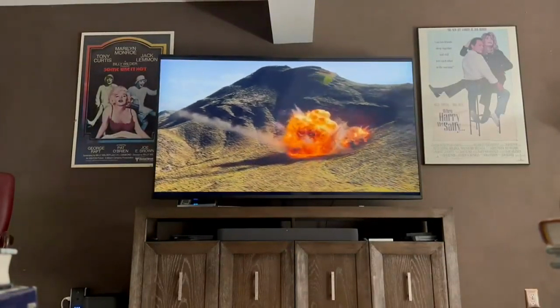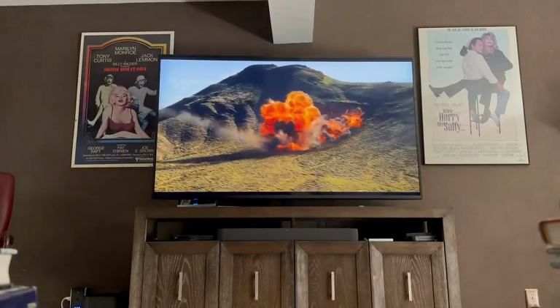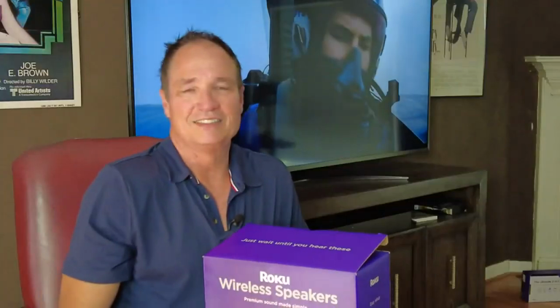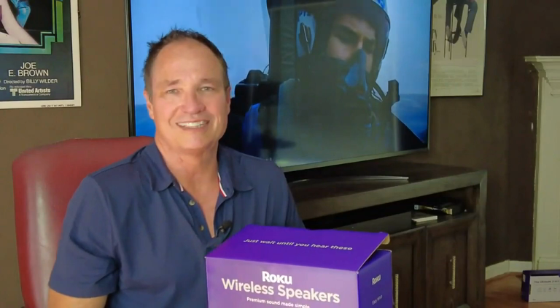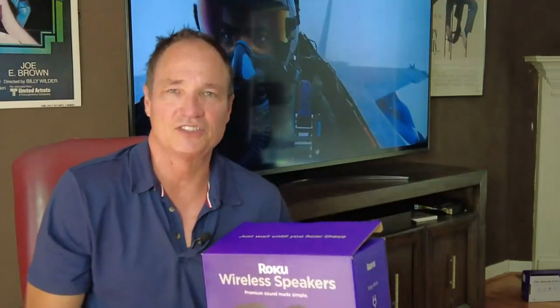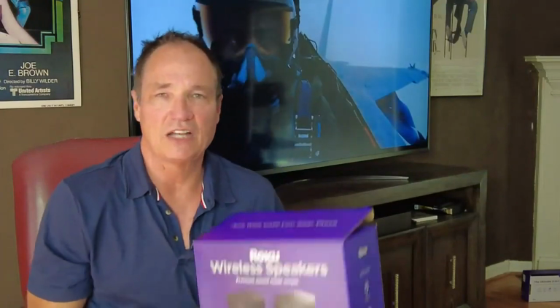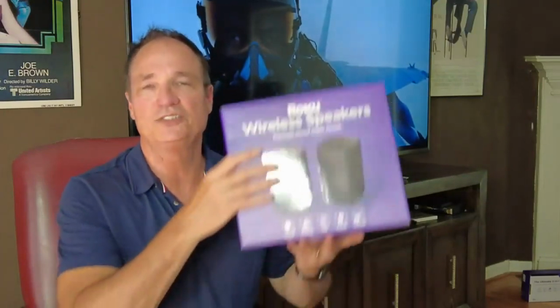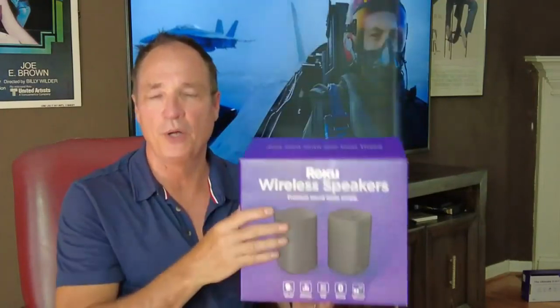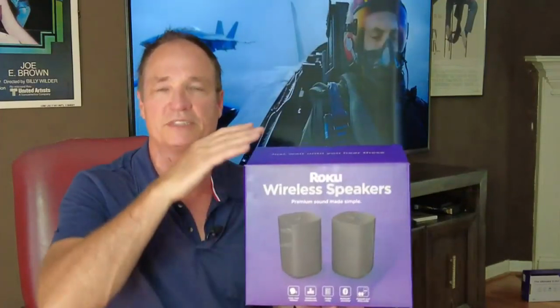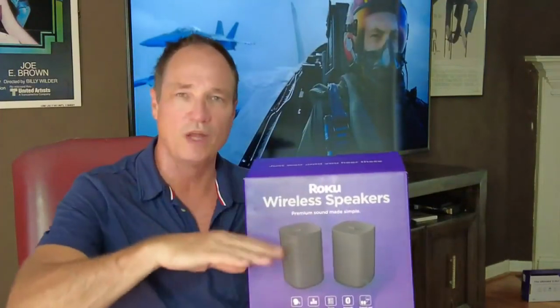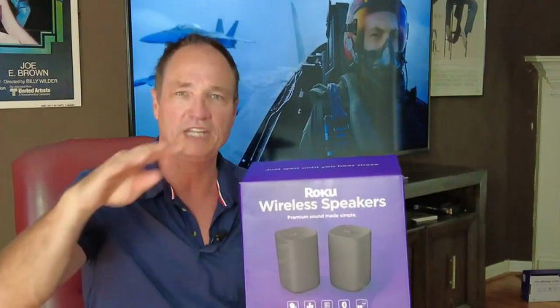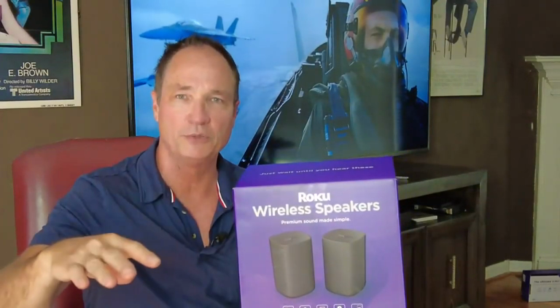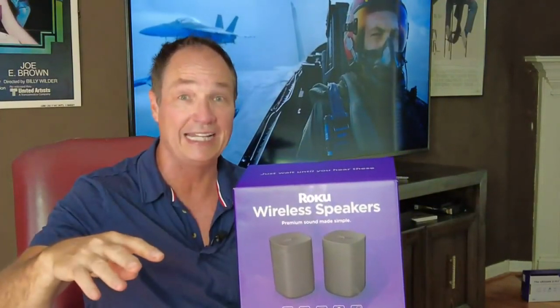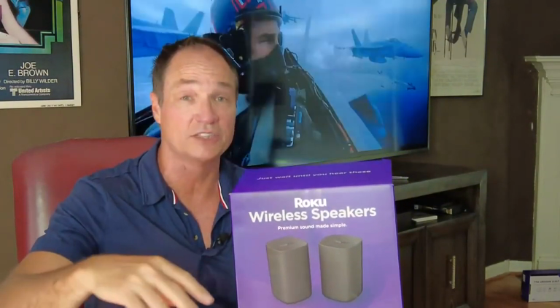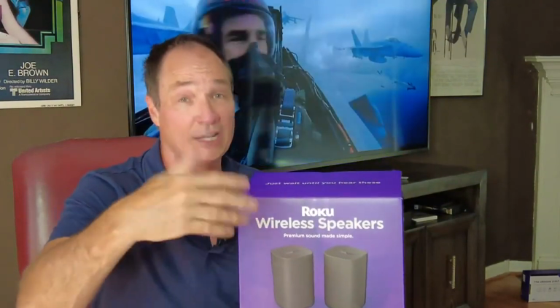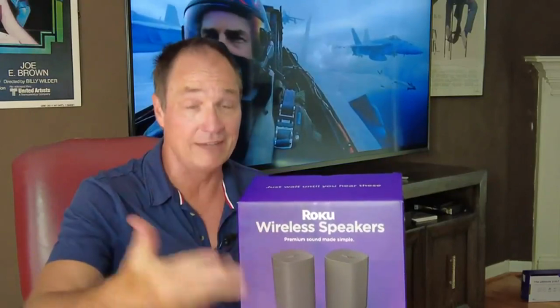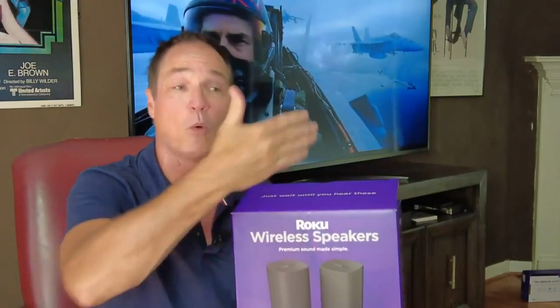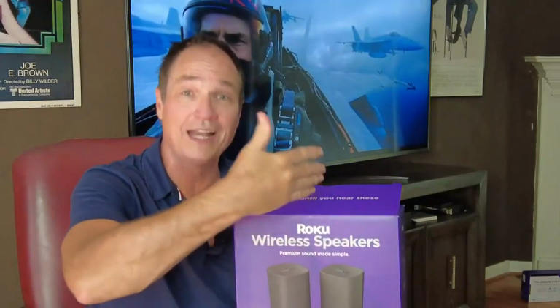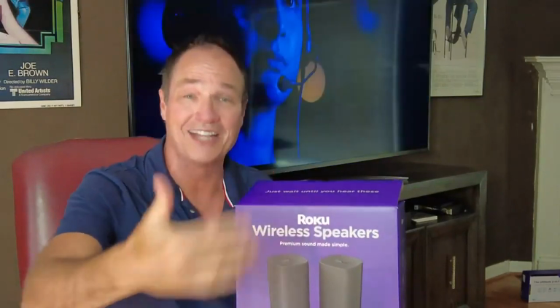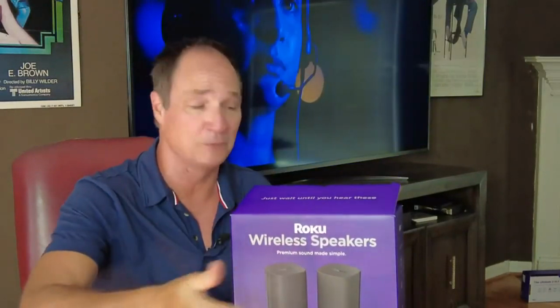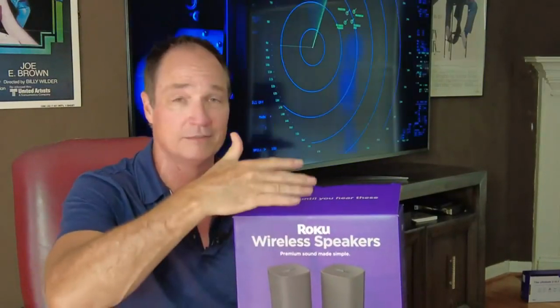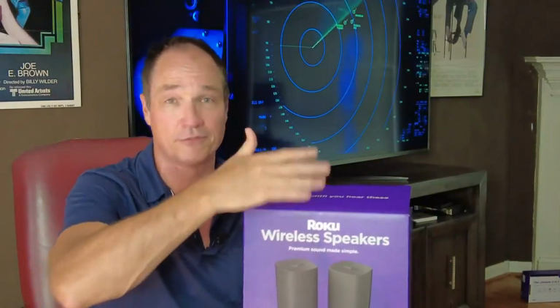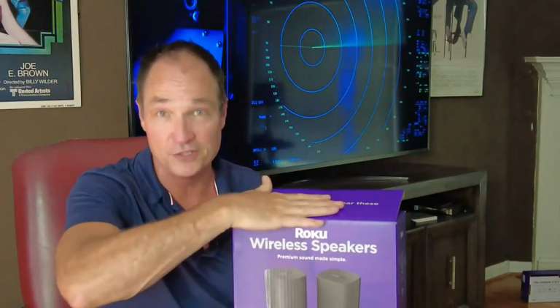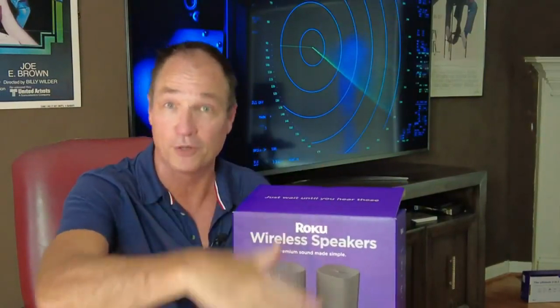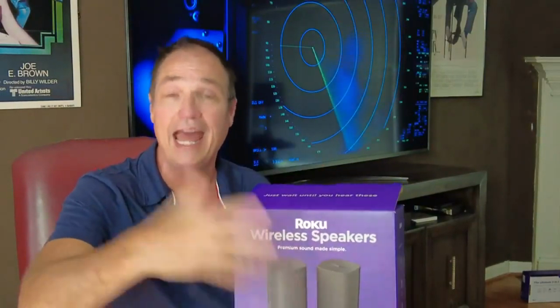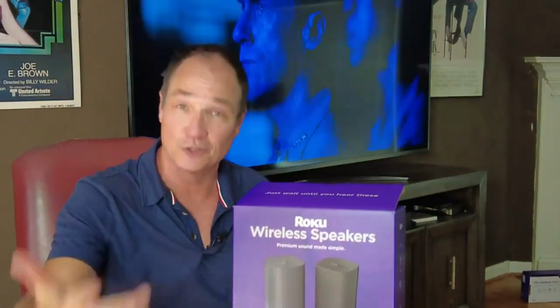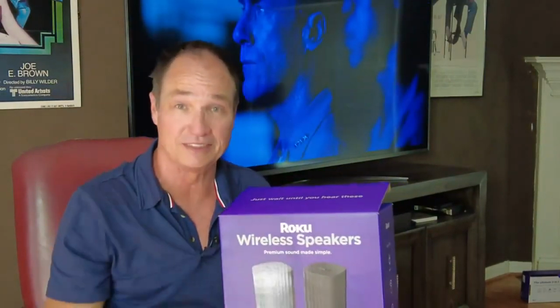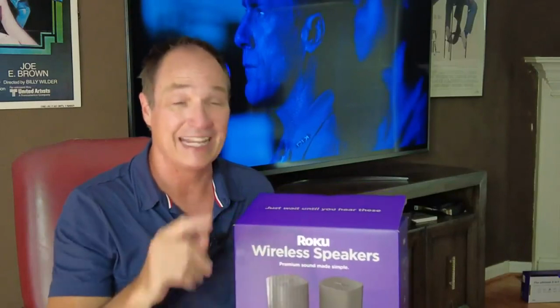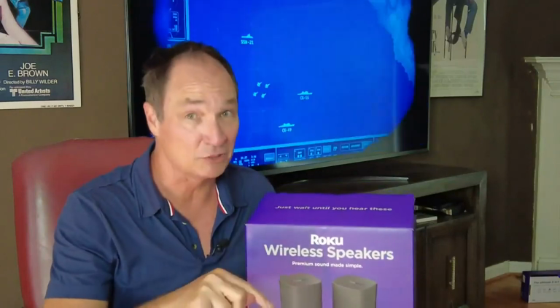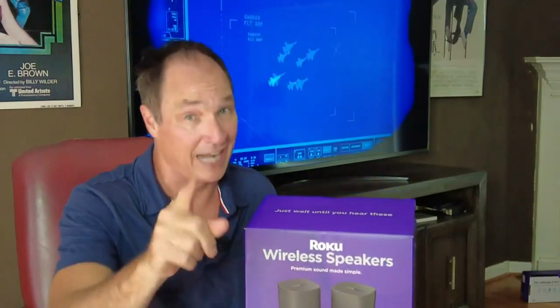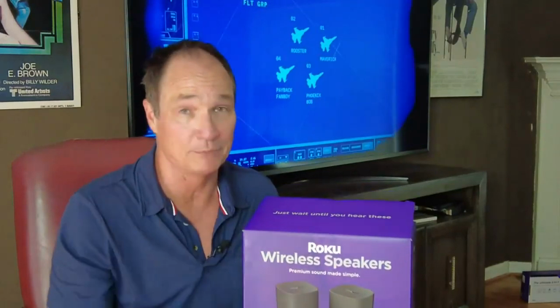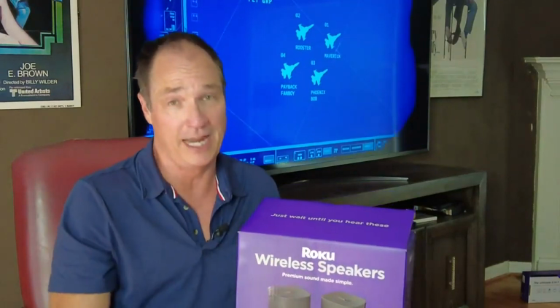Some surround sound systems cost thousands of dollars. These are components that are between $150 and $180, and you can give them one at a time — maybe a gift for Father's Day, birthday, and Christmas. And it sounds better than I can capture on camera.